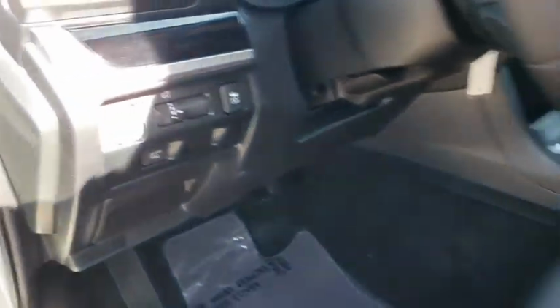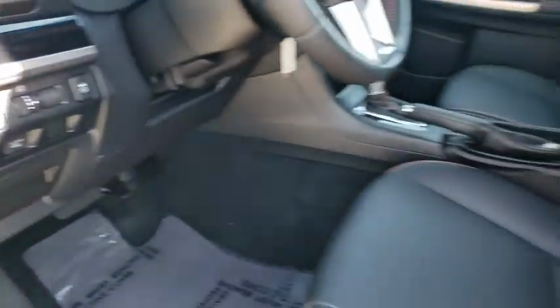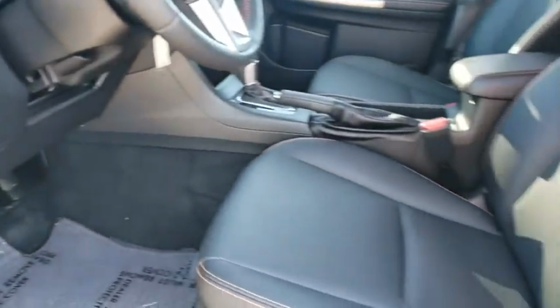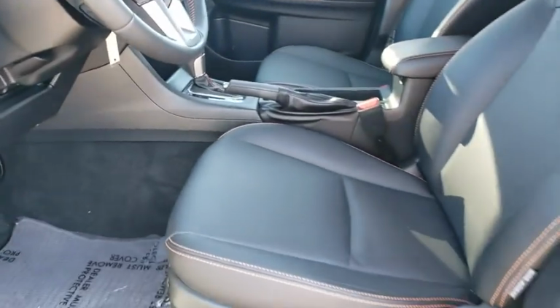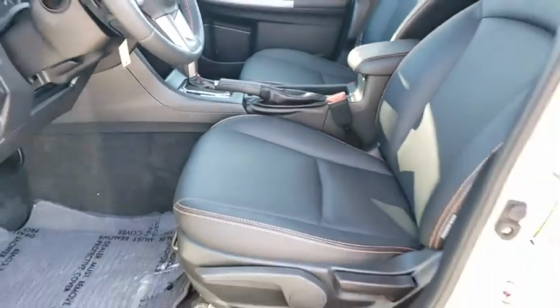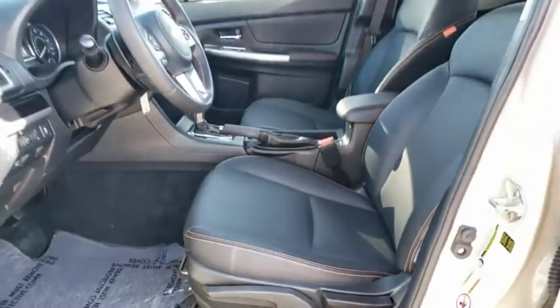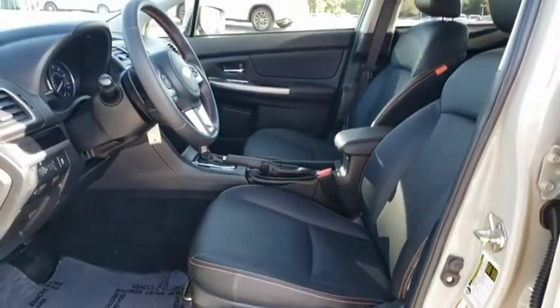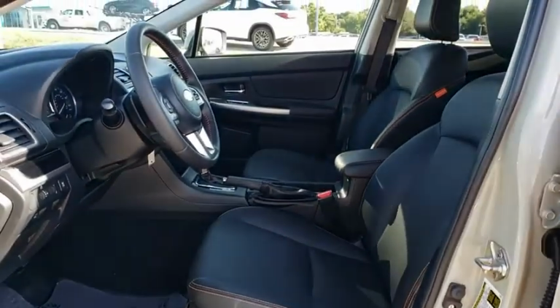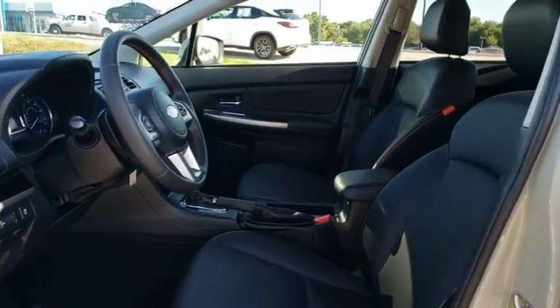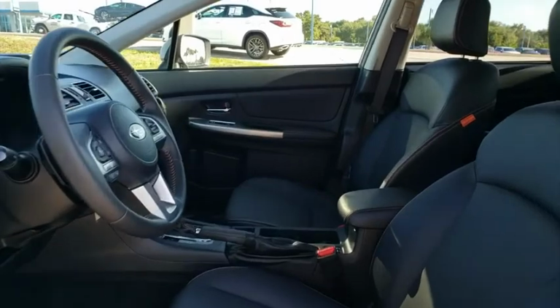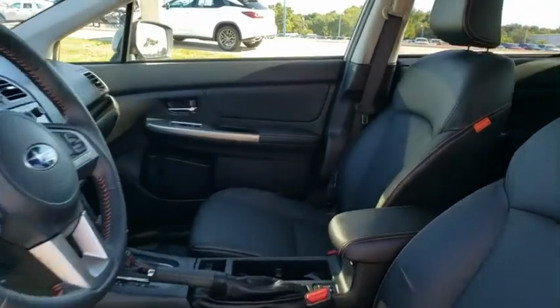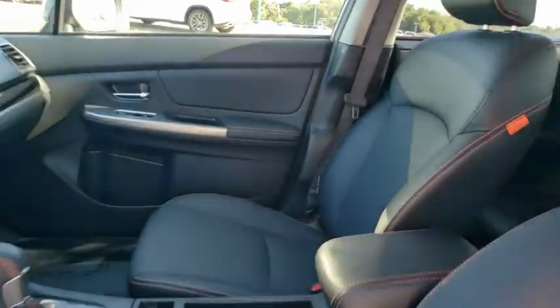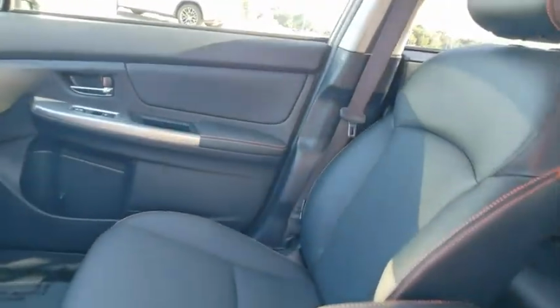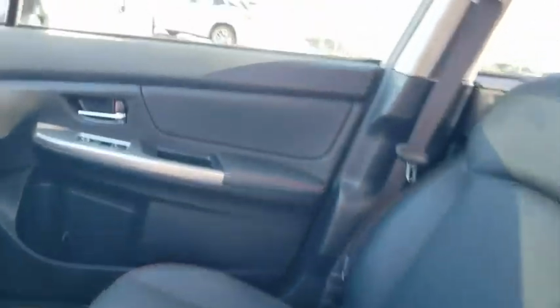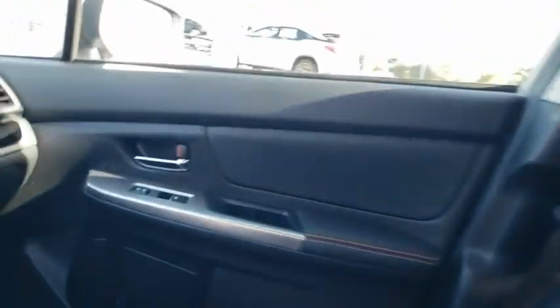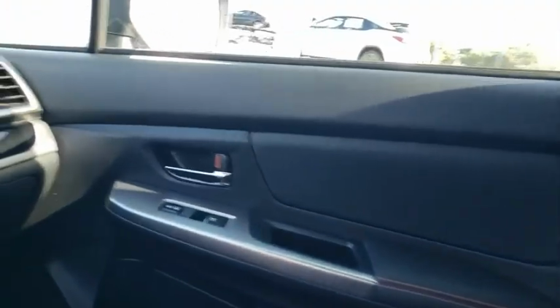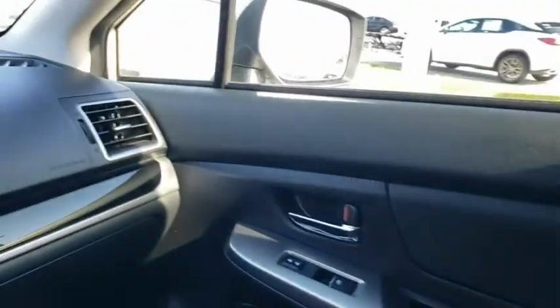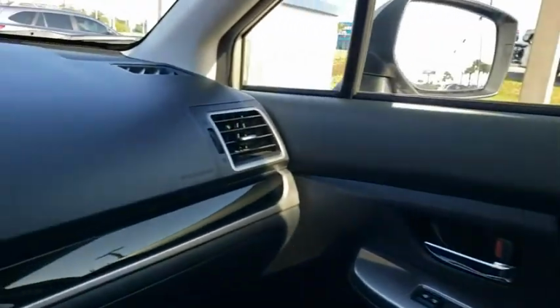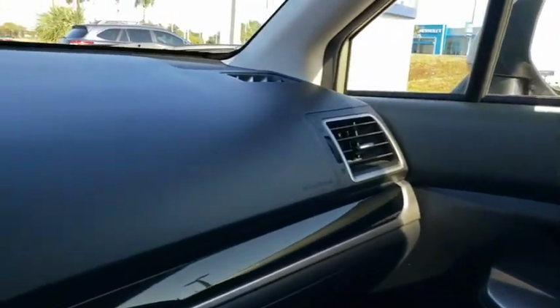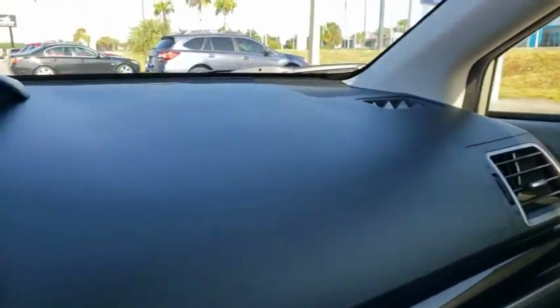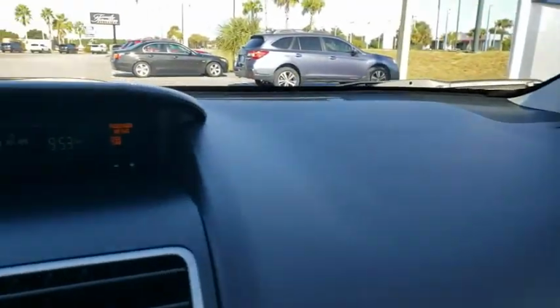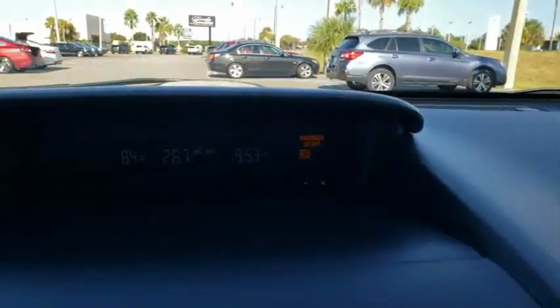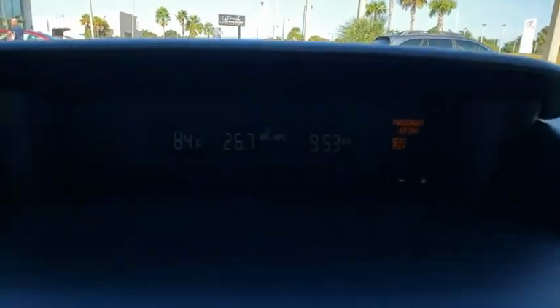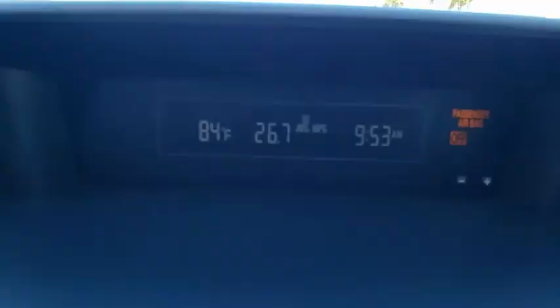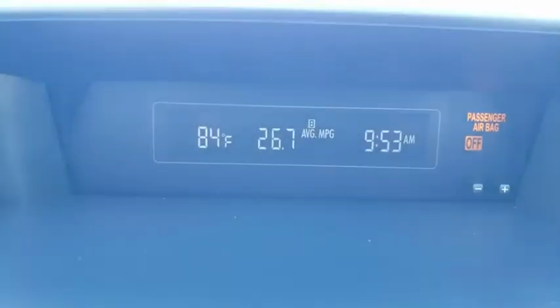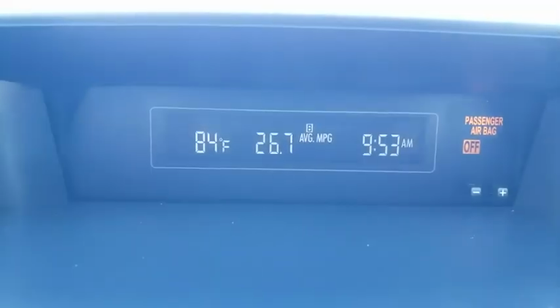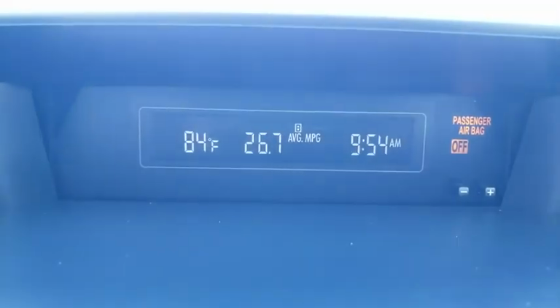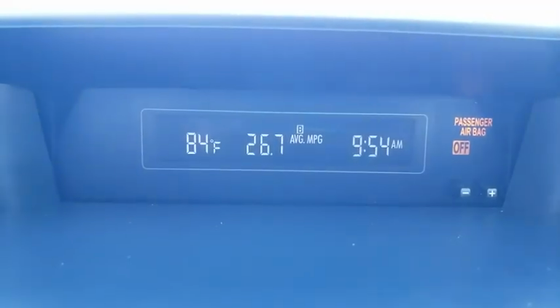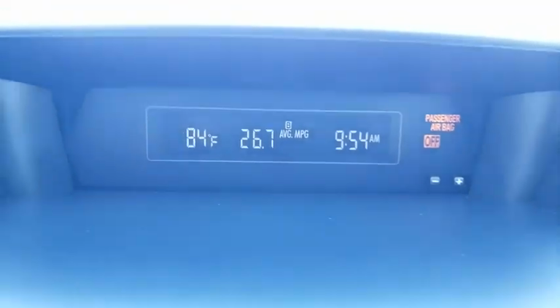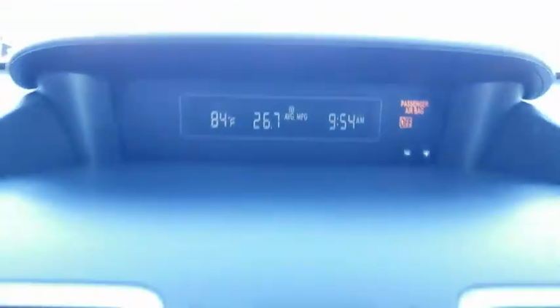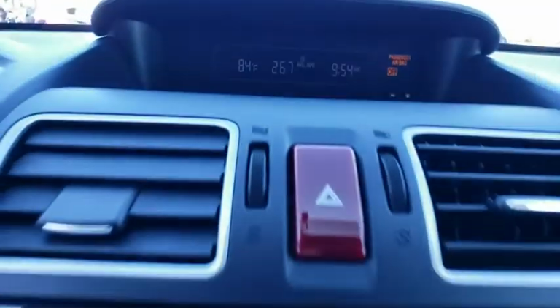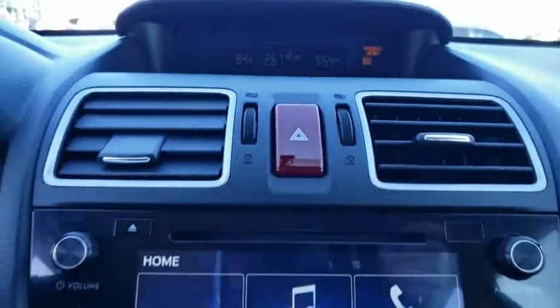Four-wheel disc brakes, cruise control, floor mats, aluminum wheels, rear defrost, AM-FM stereo radio, climate control, power windows. Is love at first sight really possible? Let us know when you stop in.